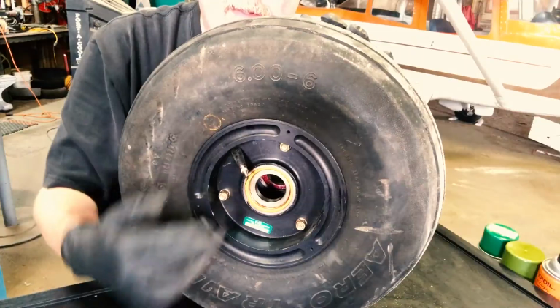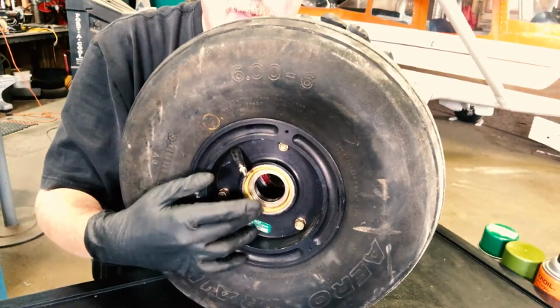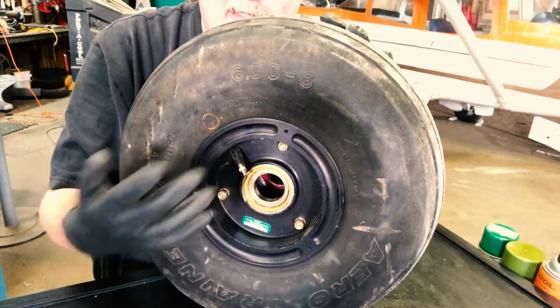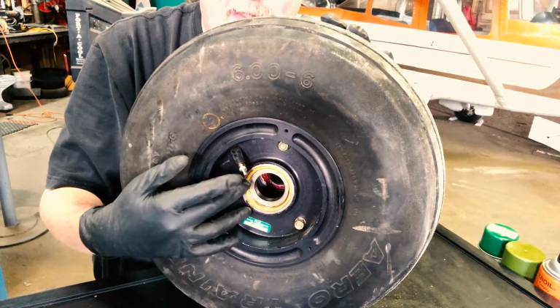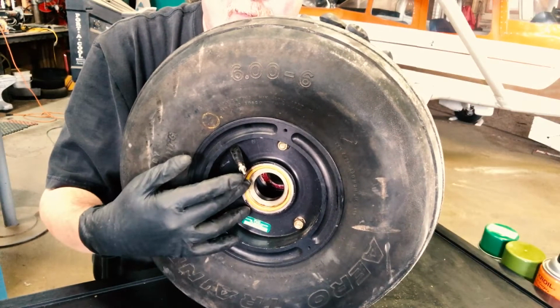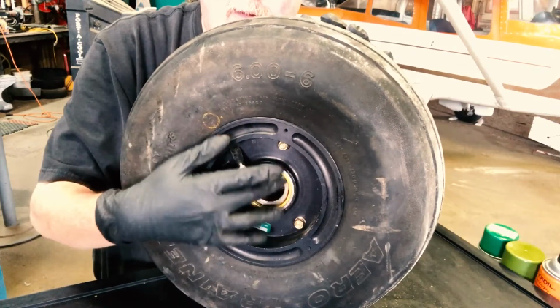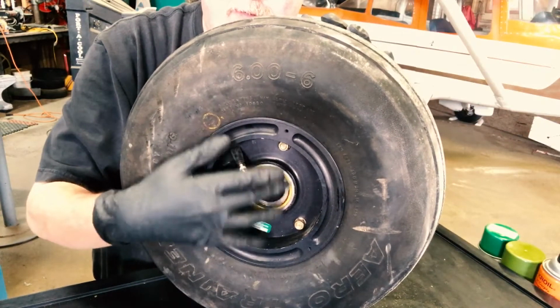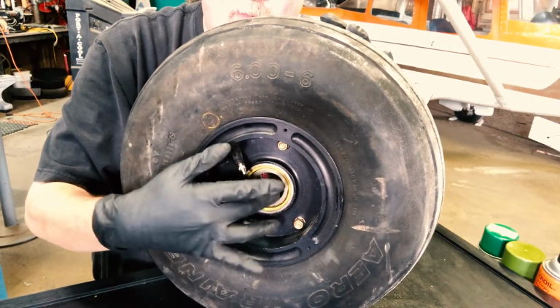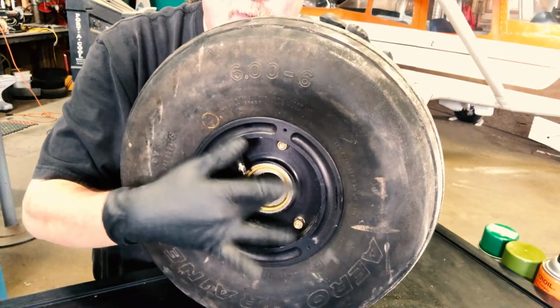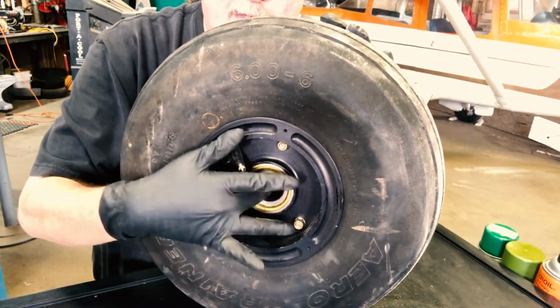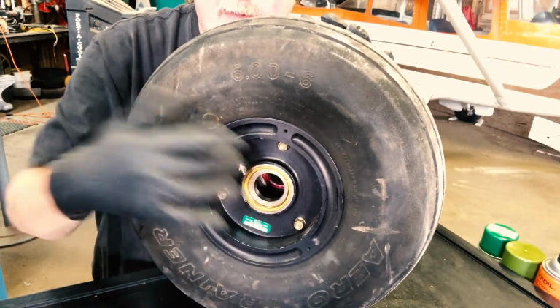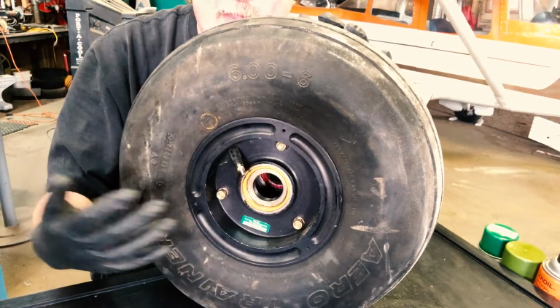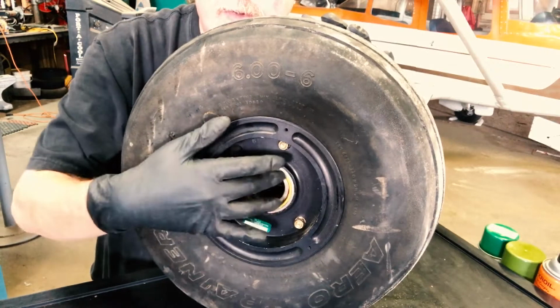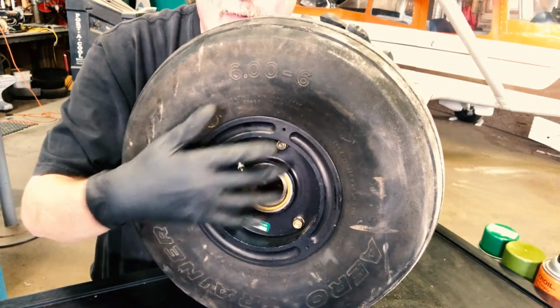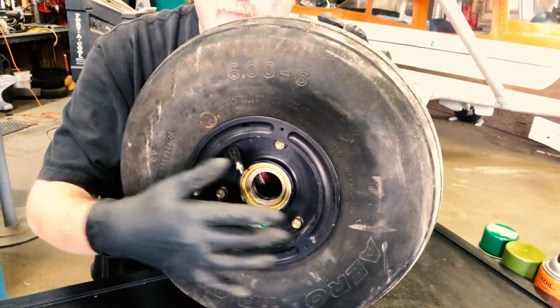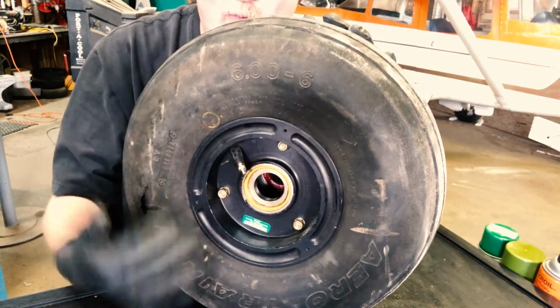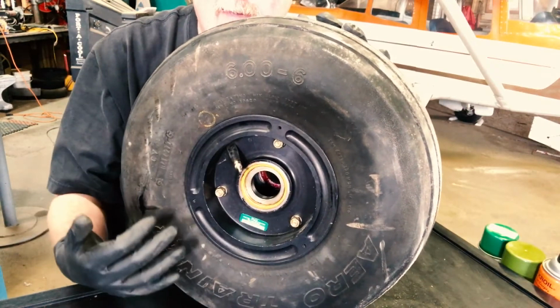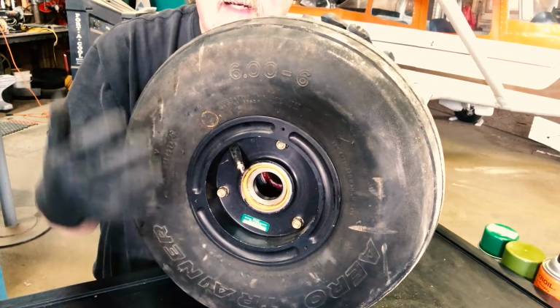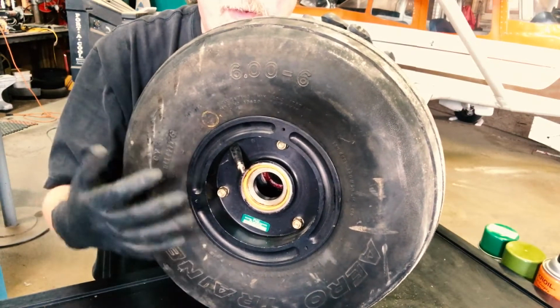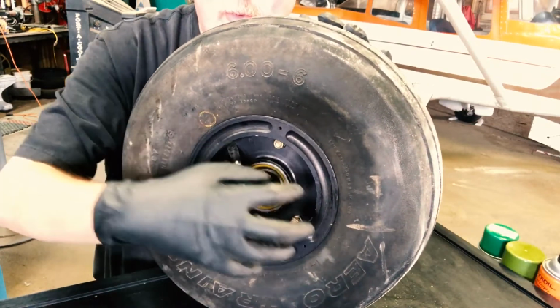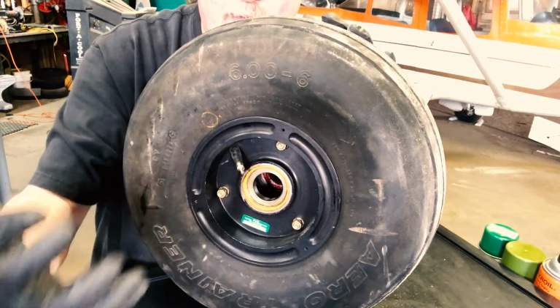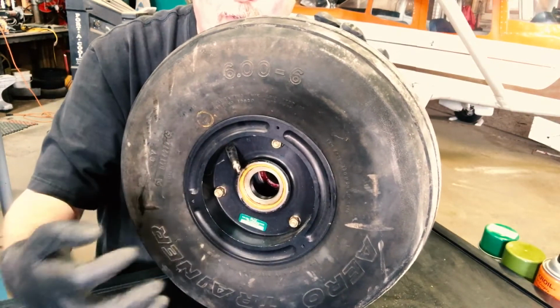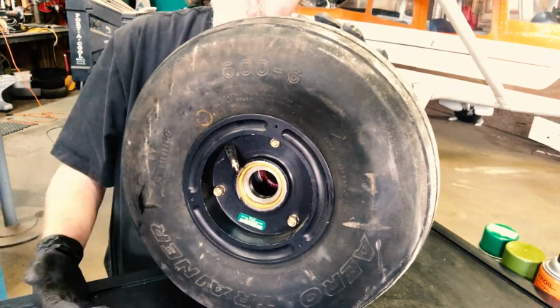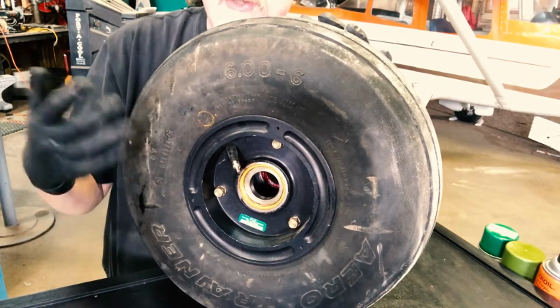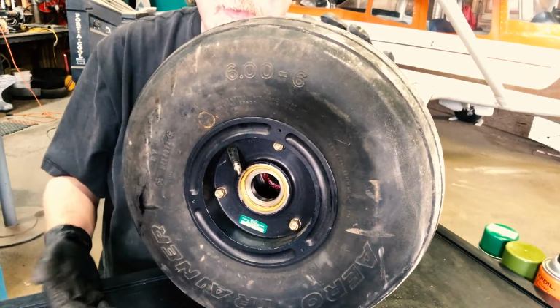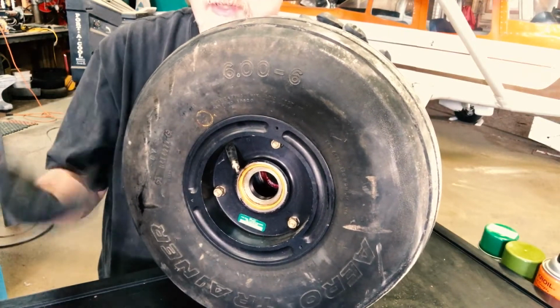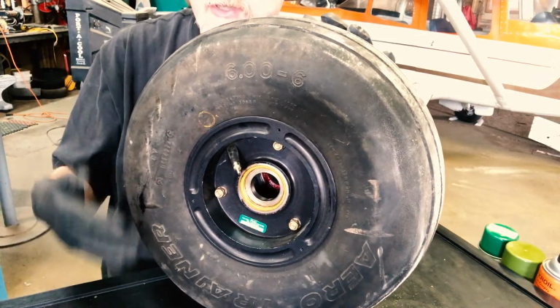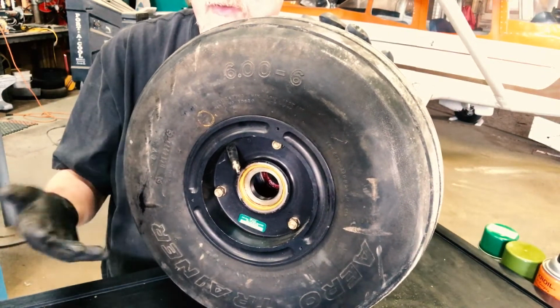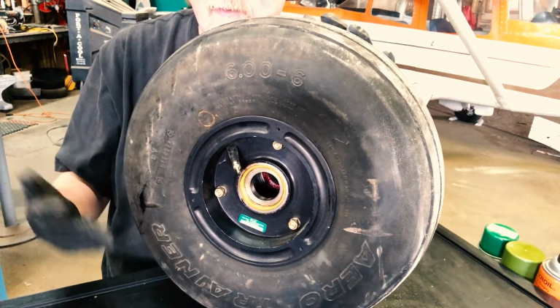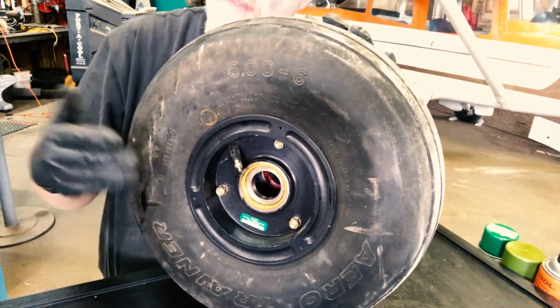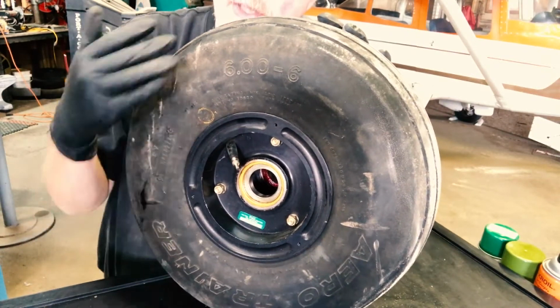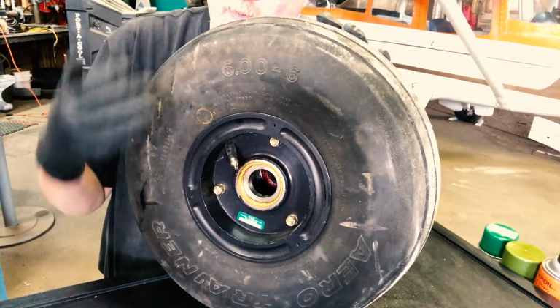The next thing is you take the snap ring out, all the other hardware that's in the middle of the bearing — take those out. Then you can take these bolts out of the wheel, pull the wheel apart, change the tube, change the tire, change both, whatever, or in this case change the wheel.